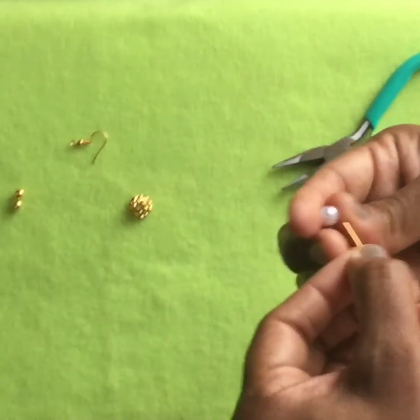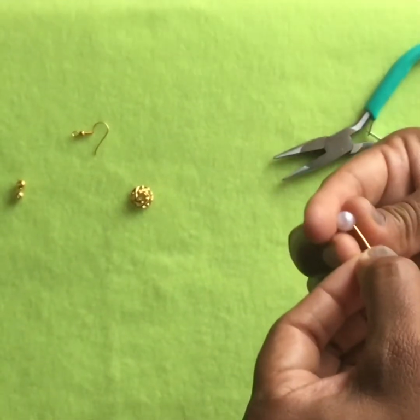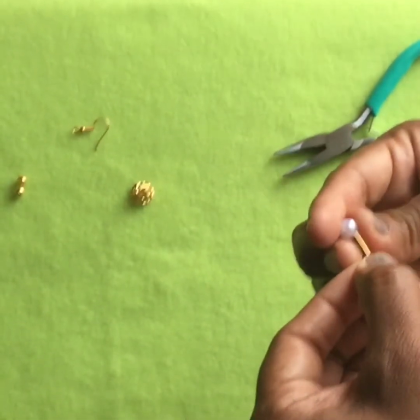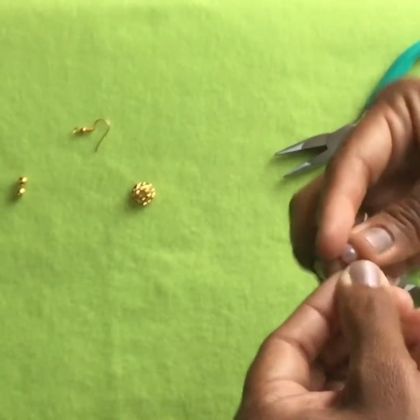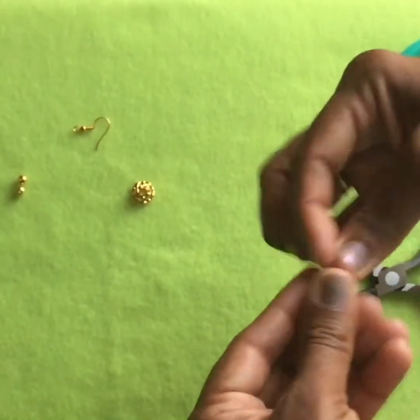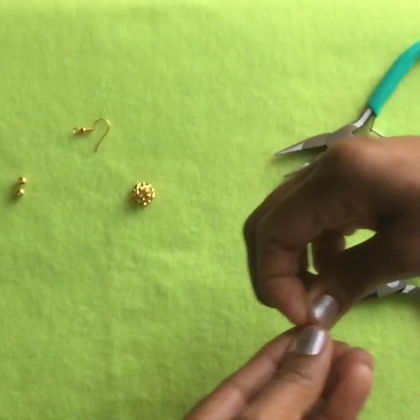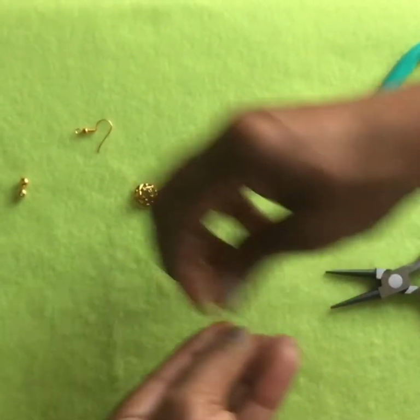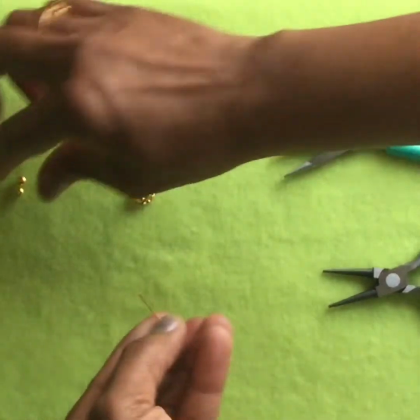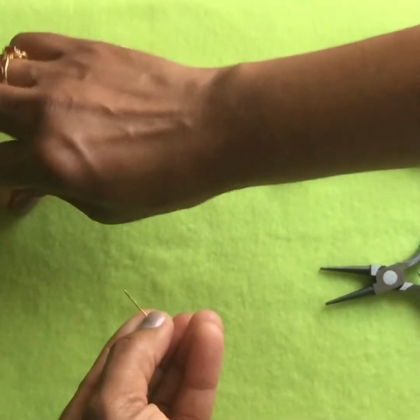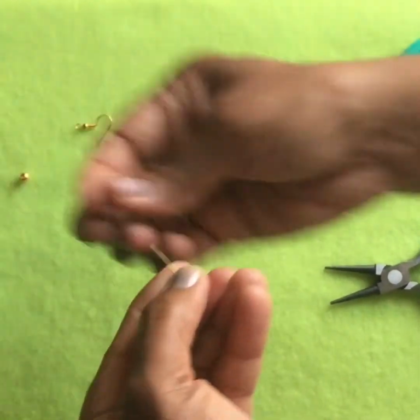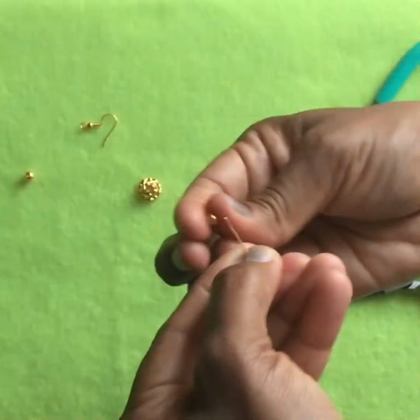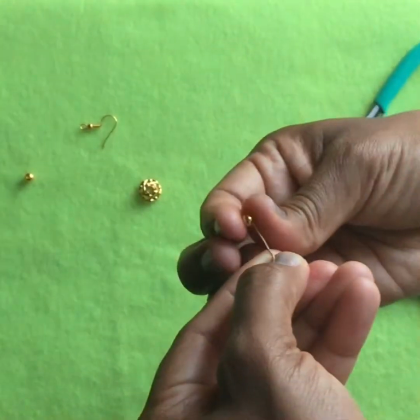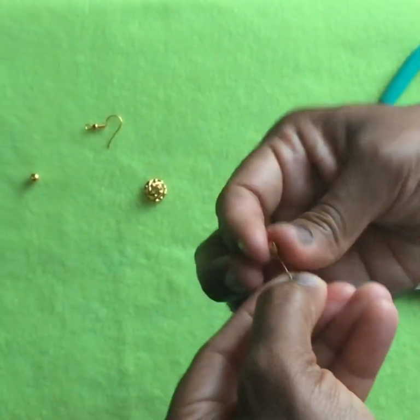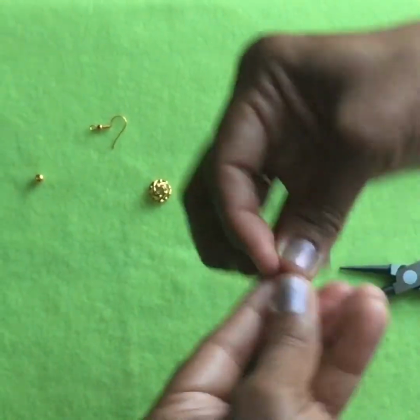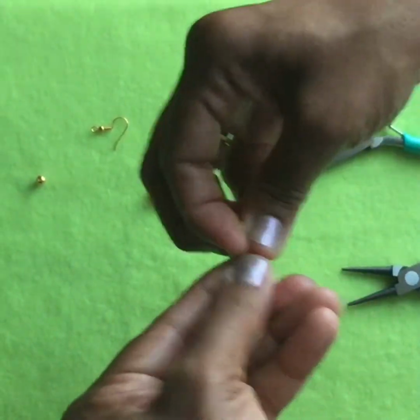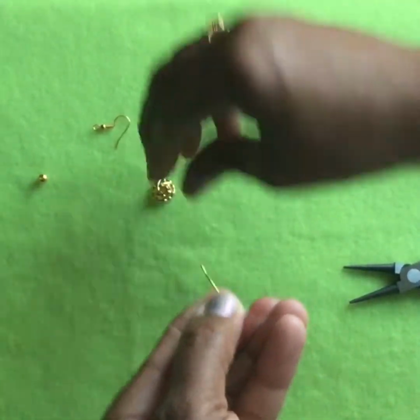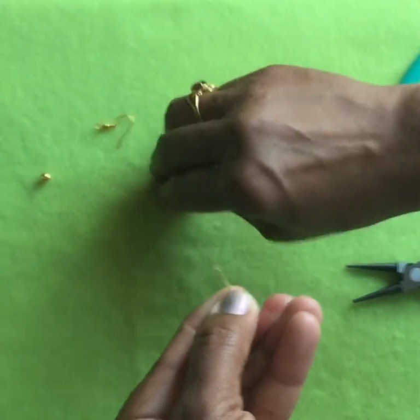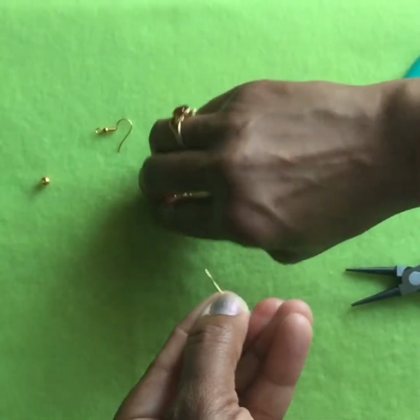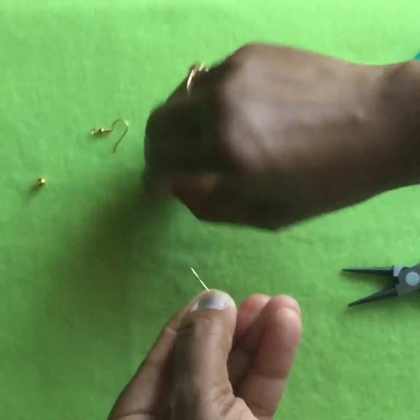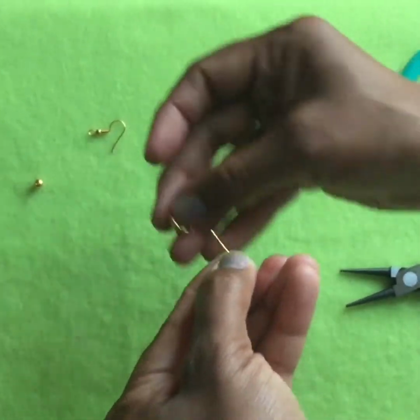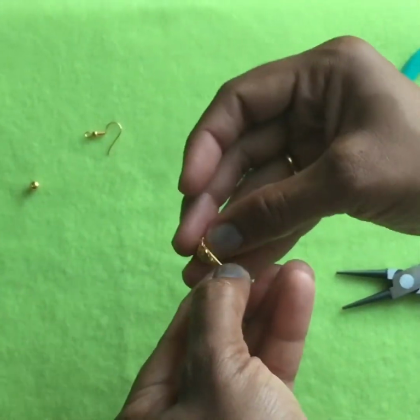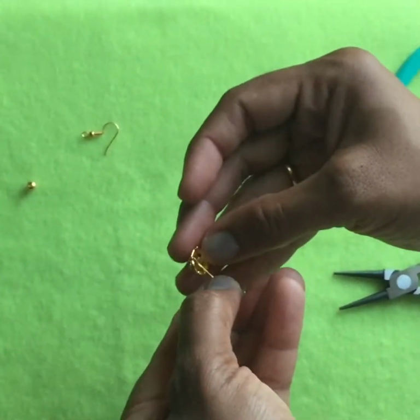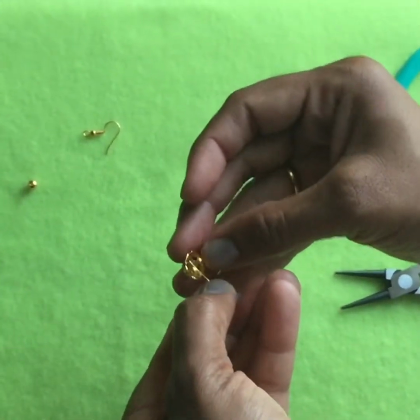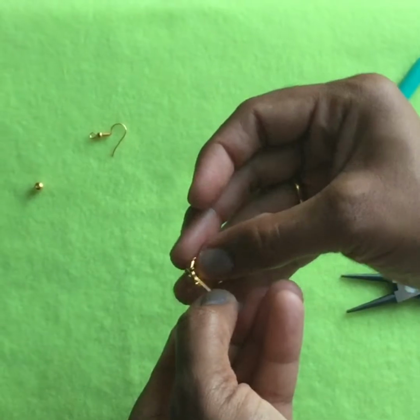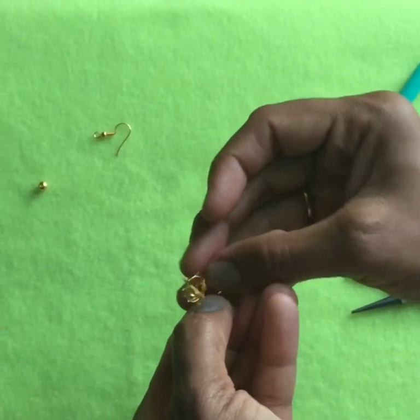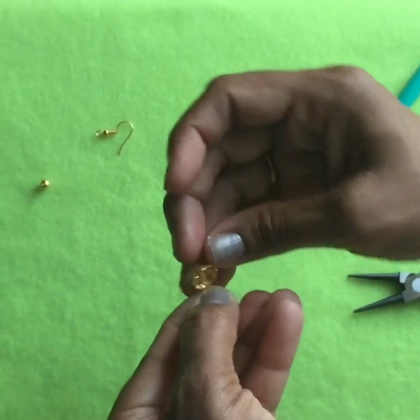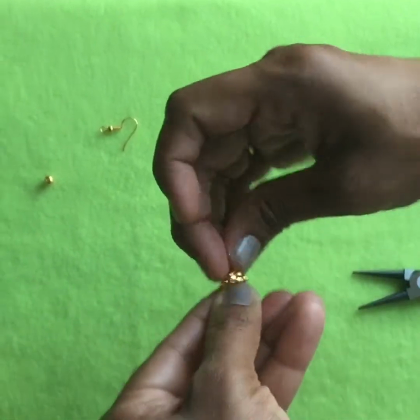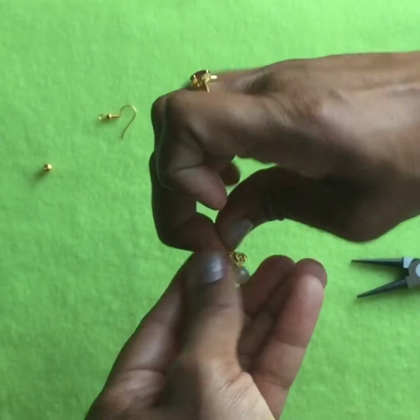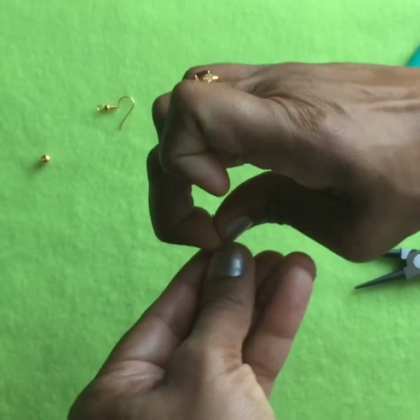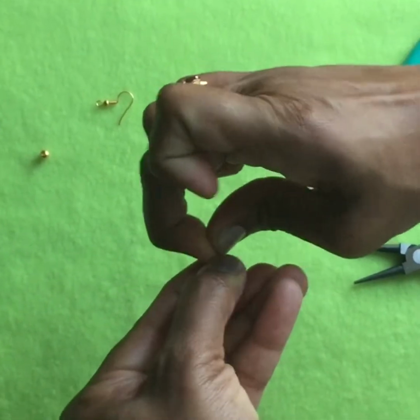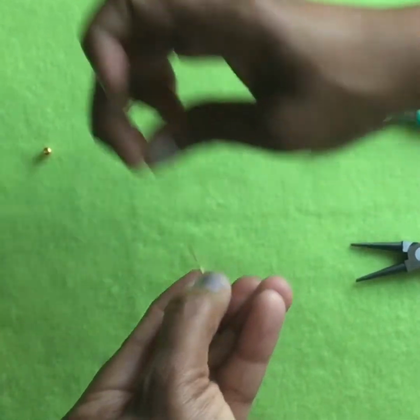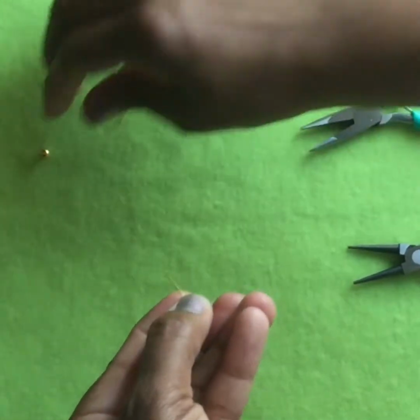First, you take the pearl bead and slide it onto the head pin. Then you take a smaller gold bead, the decorative cap, and another gold bead, and also slide them onto the head pin.